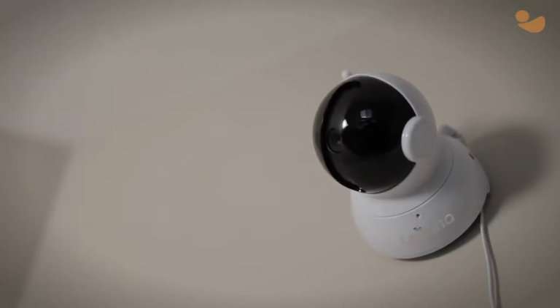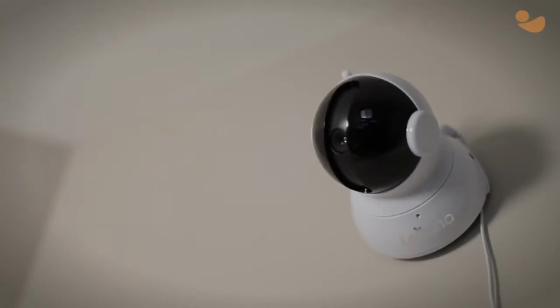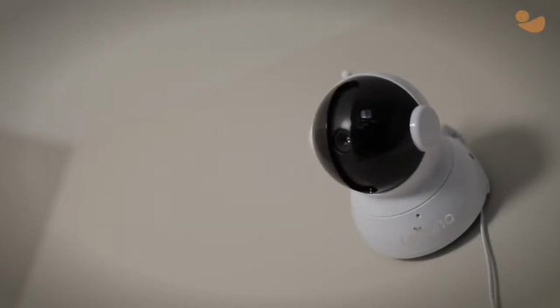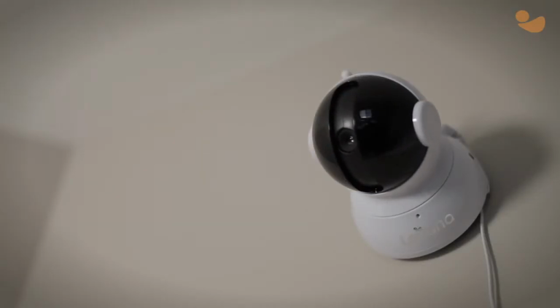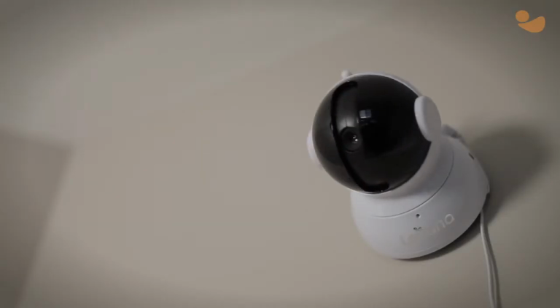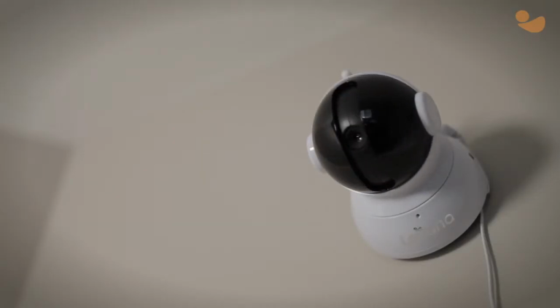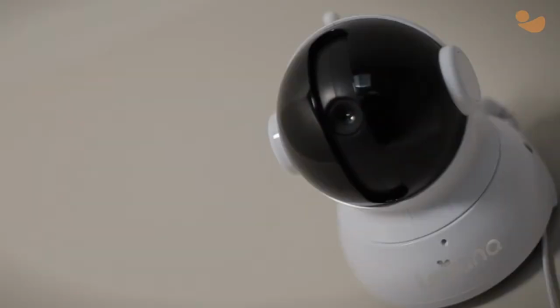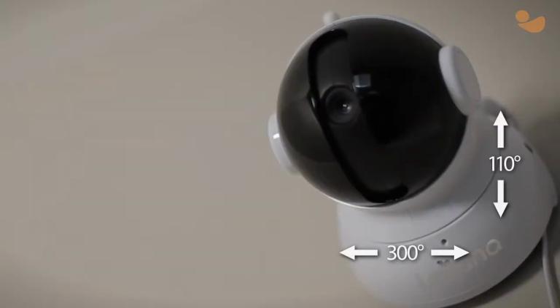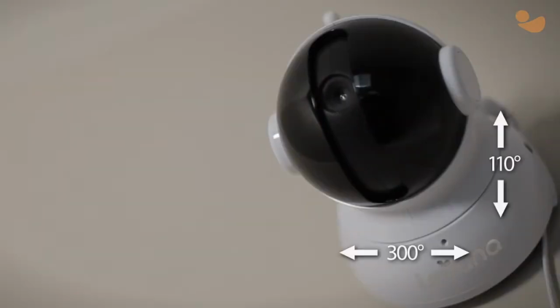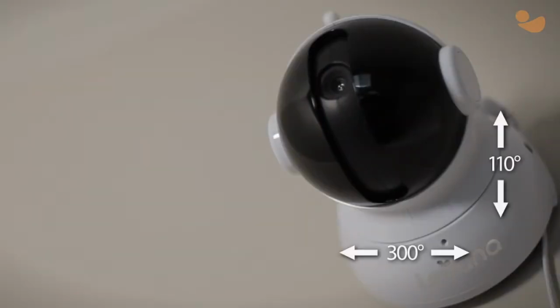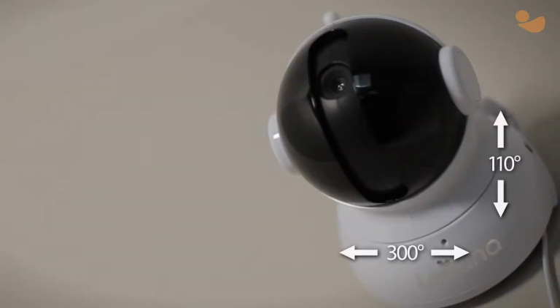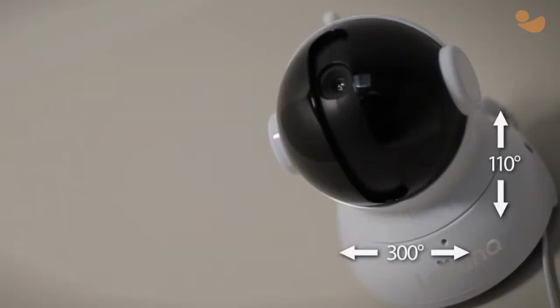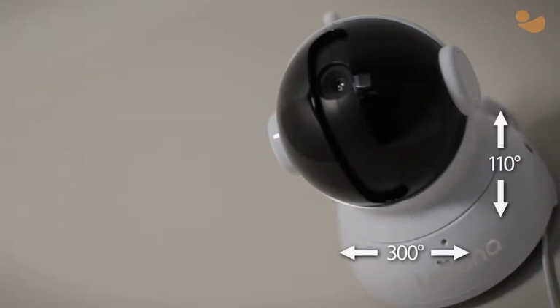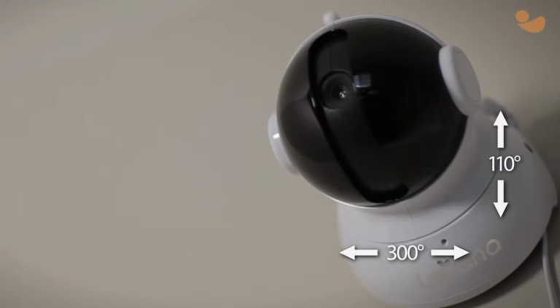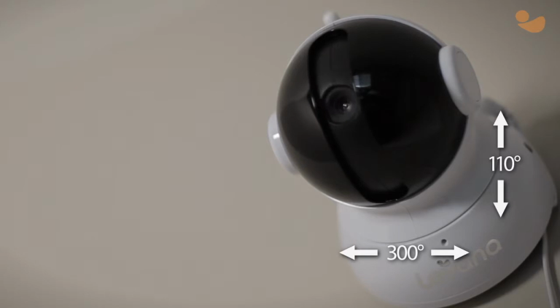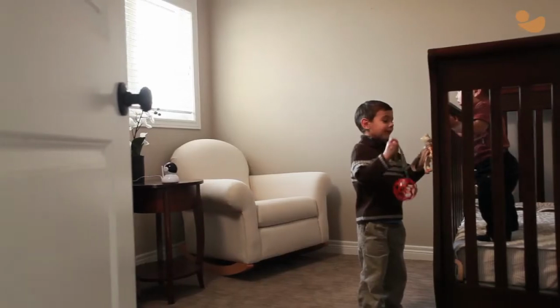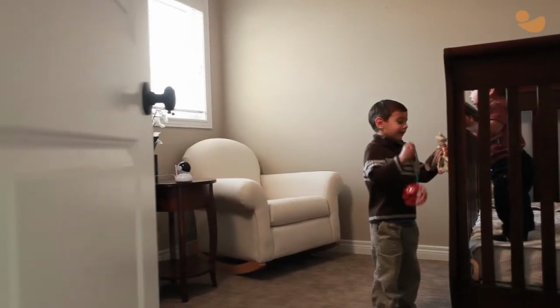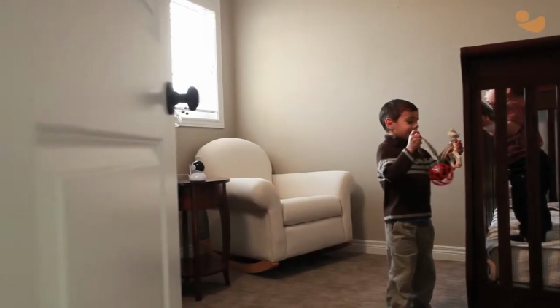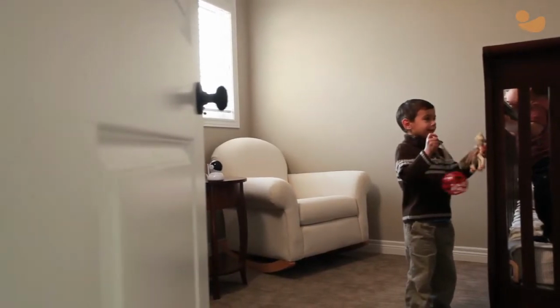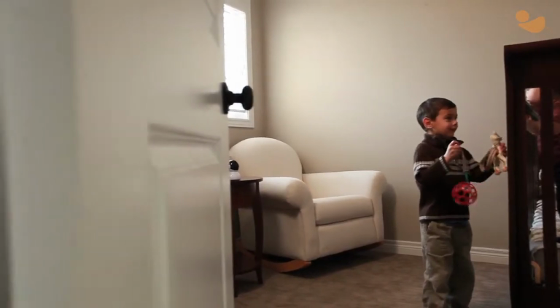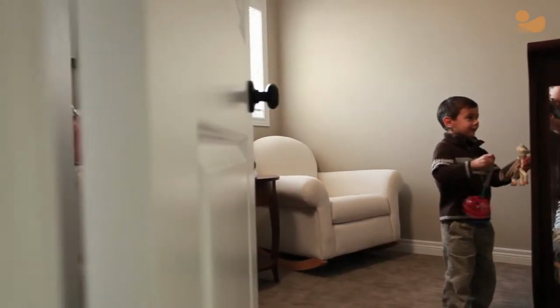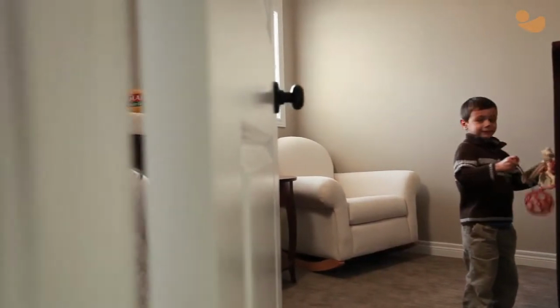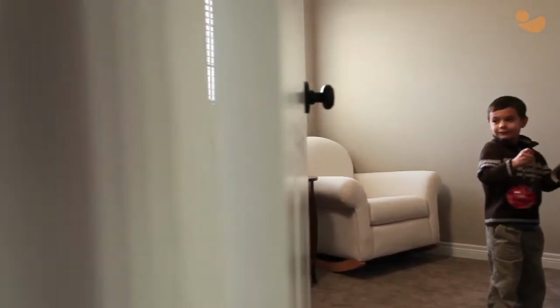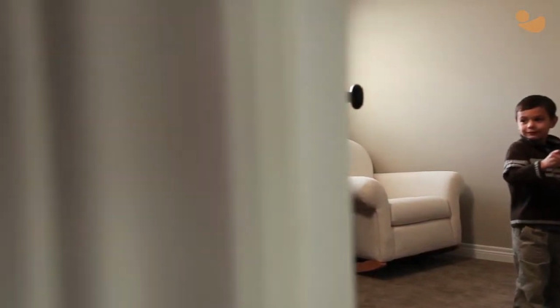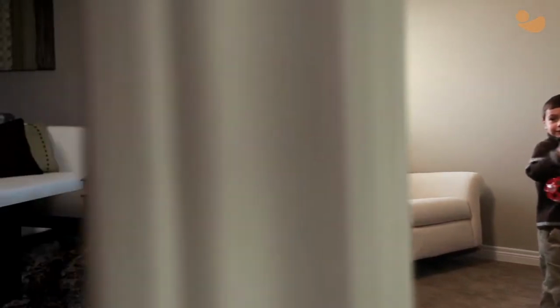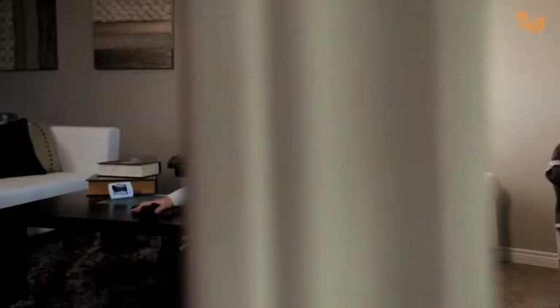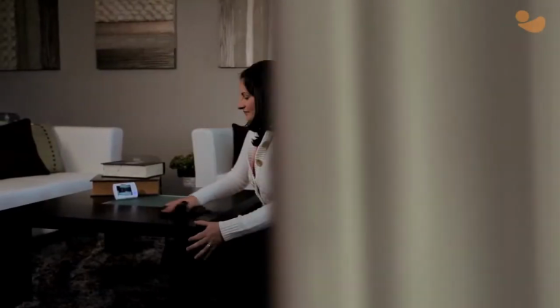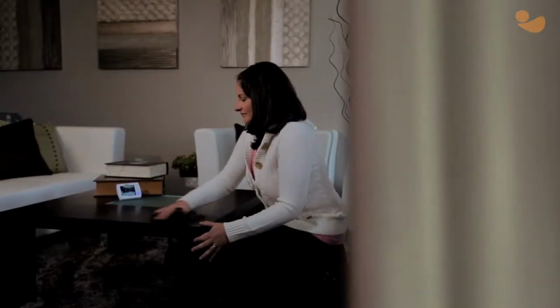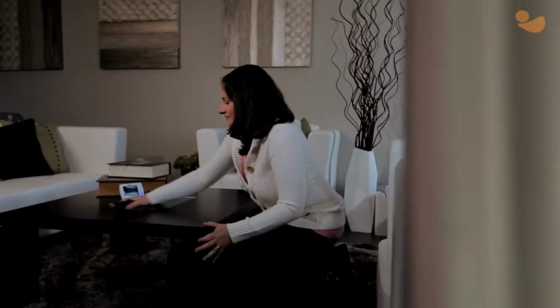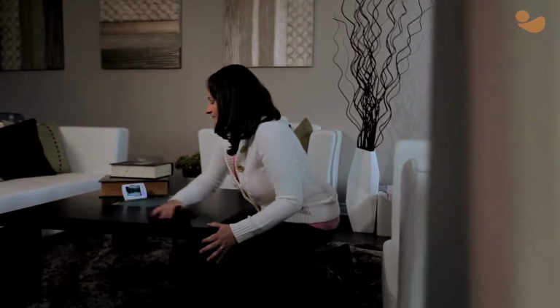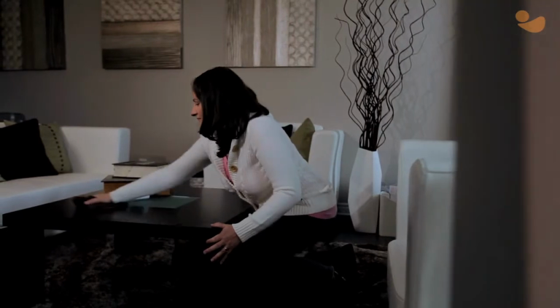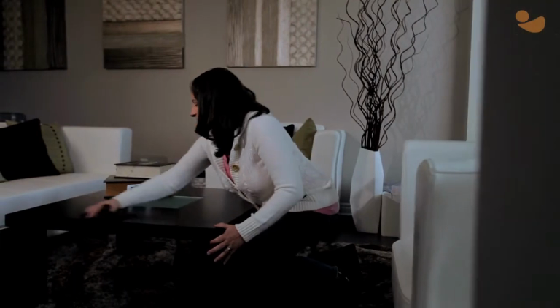Keep an eye on baby with a full-range pan tilt zoom camera. Do more with 8-hour battery life without having to stop and recharge your monitor.